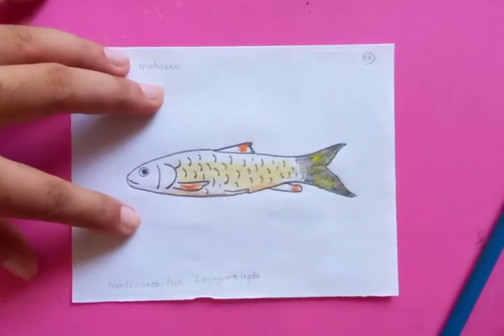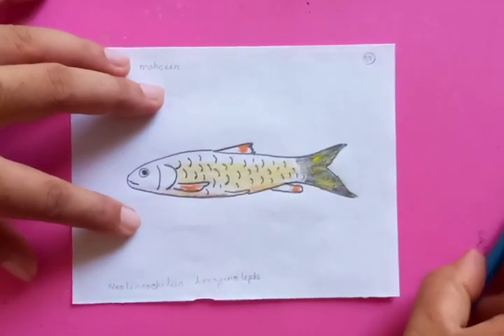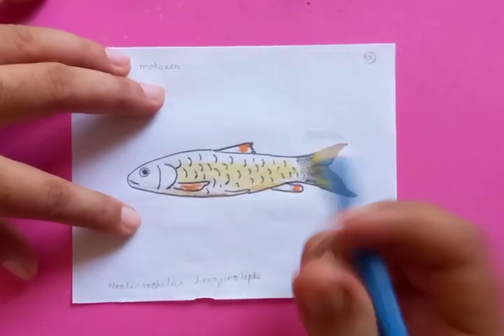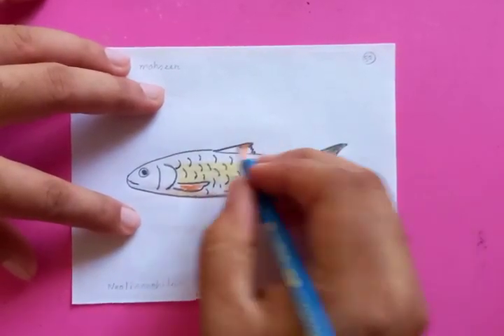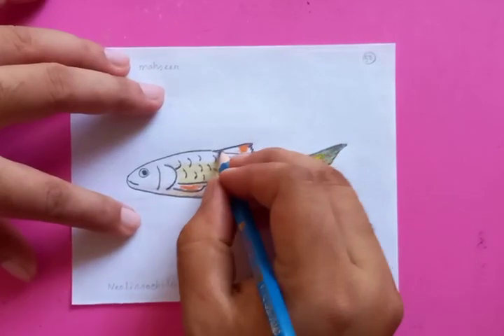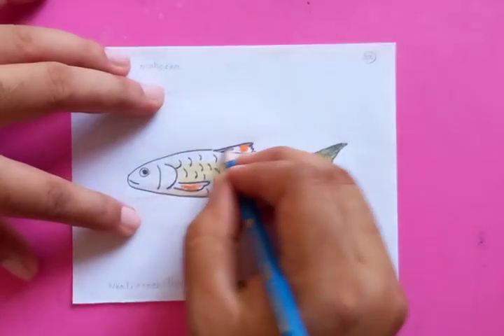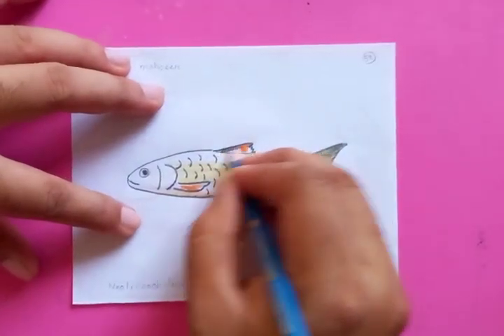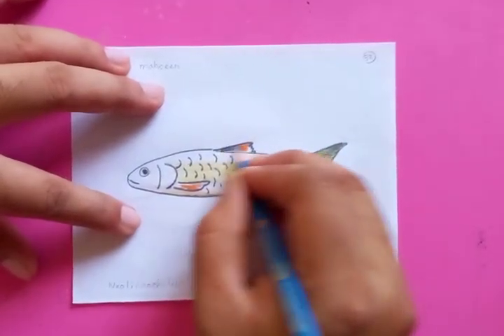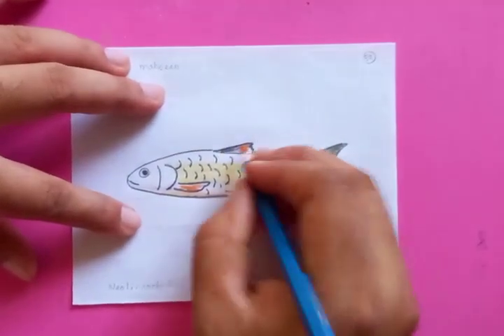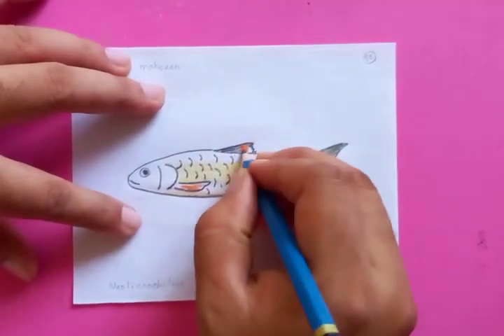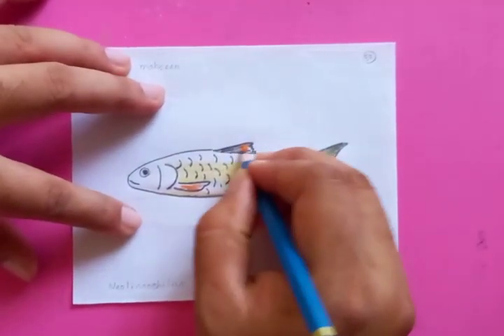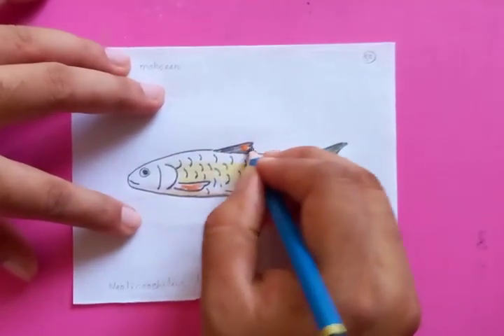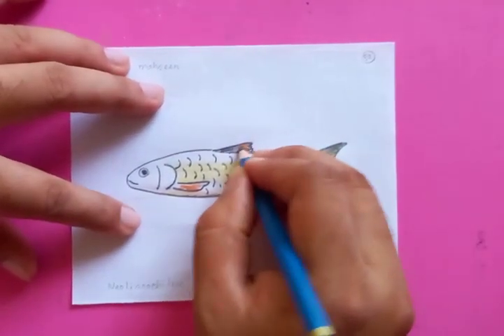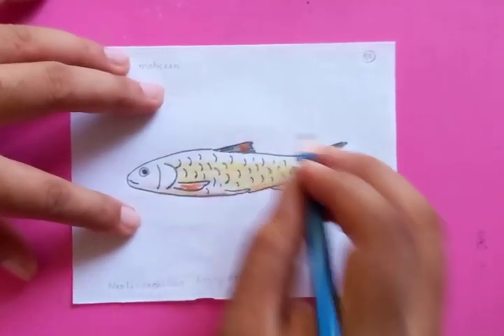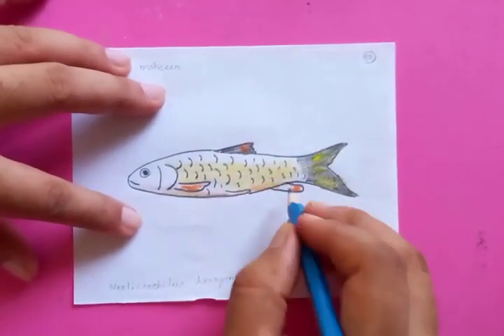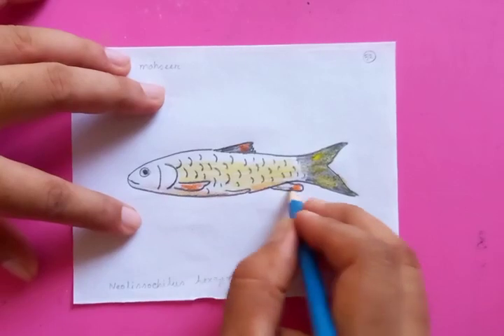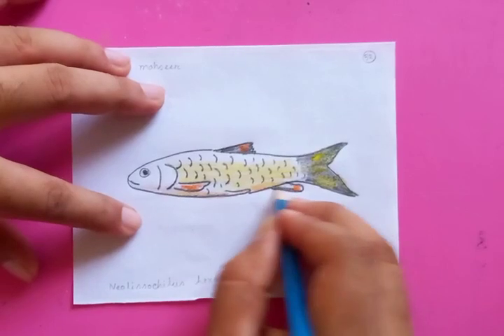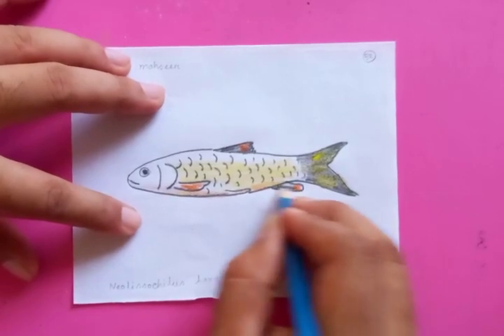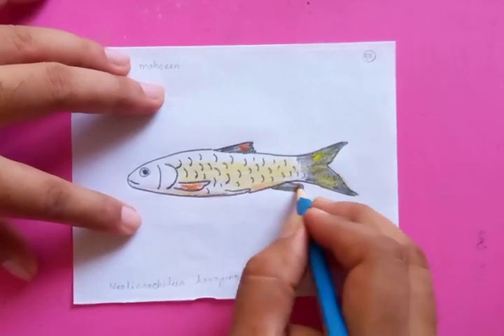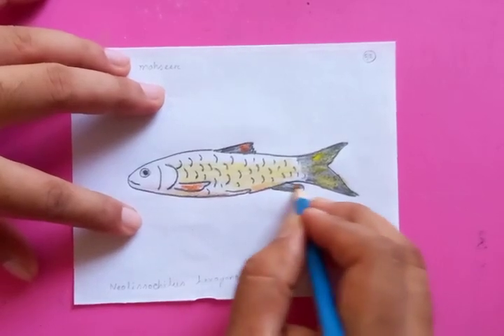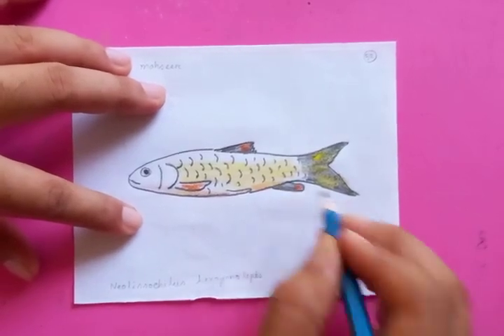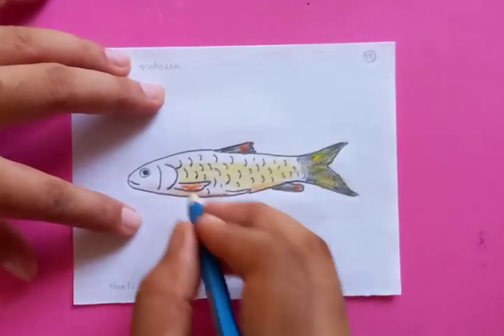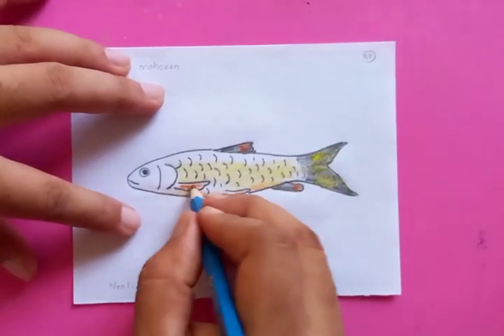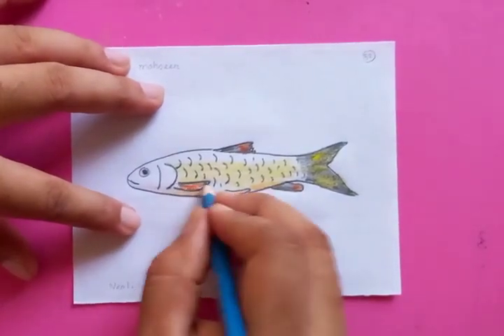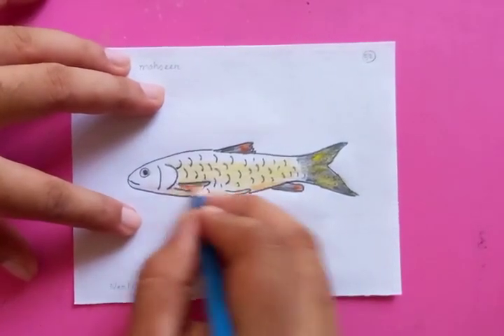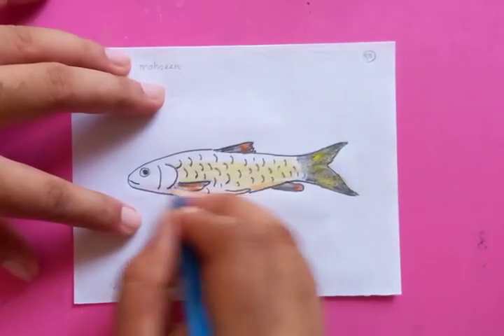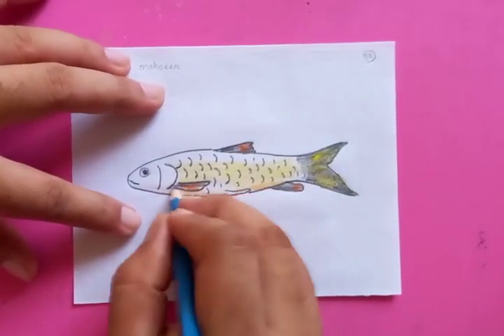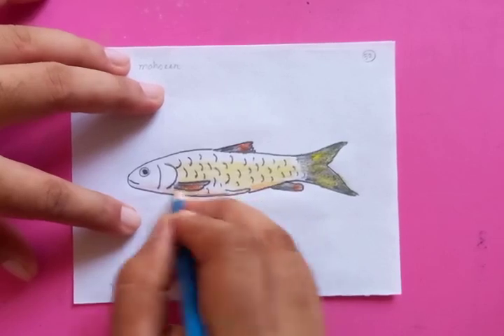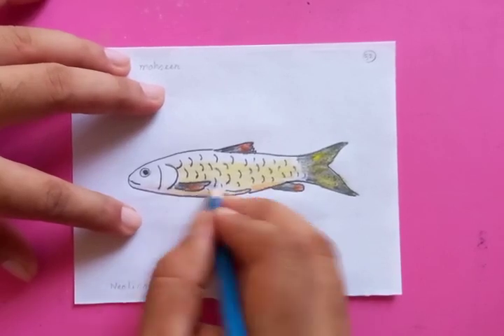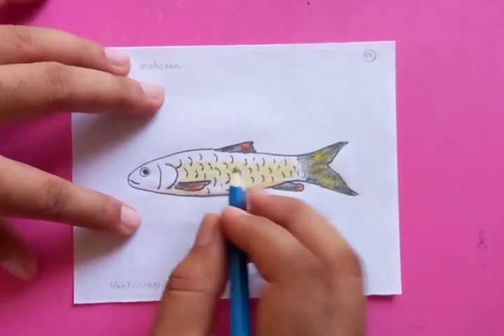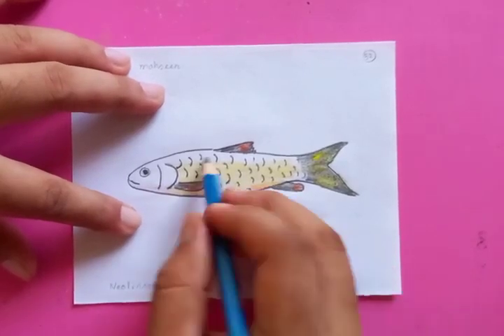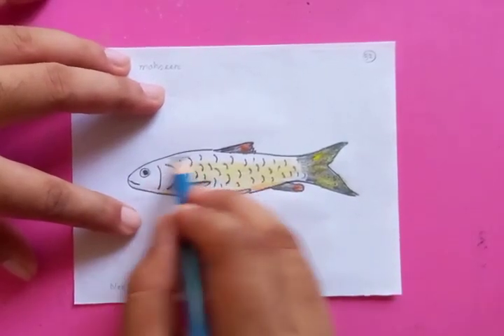For the fin, you can see that it's a combination of the dark color and the orange color — for the dorsal fin, the rectum fin, and the fin on the side of the head.